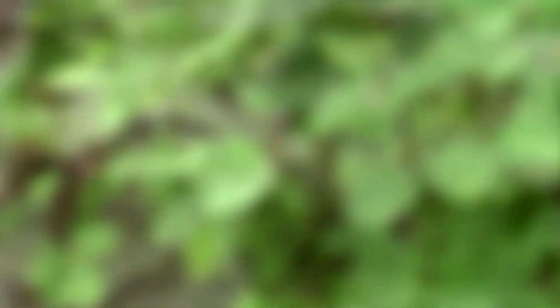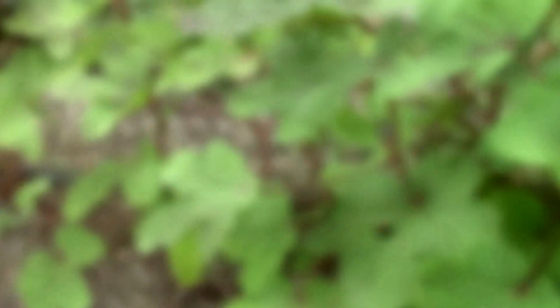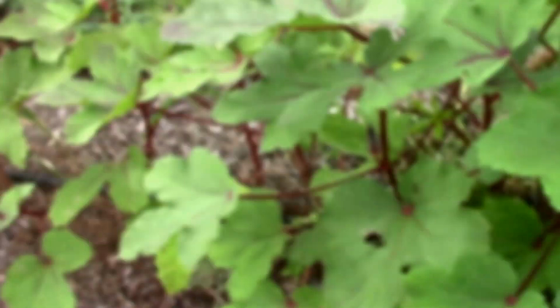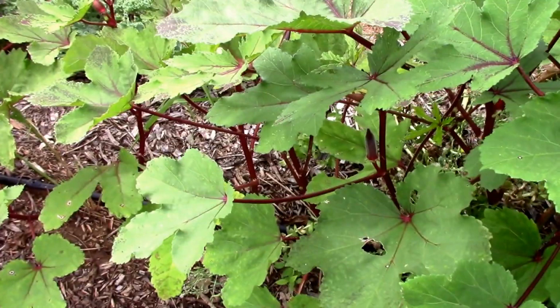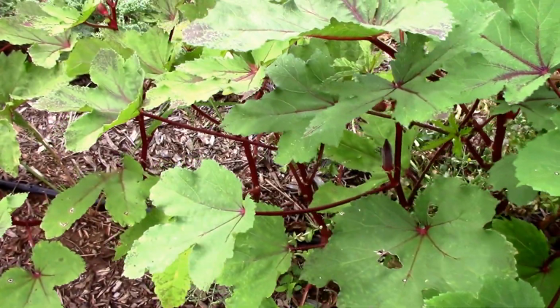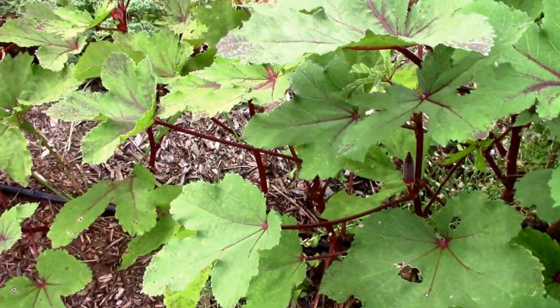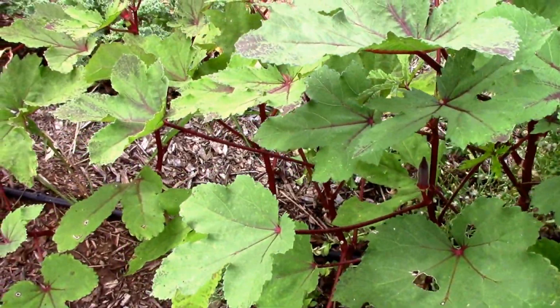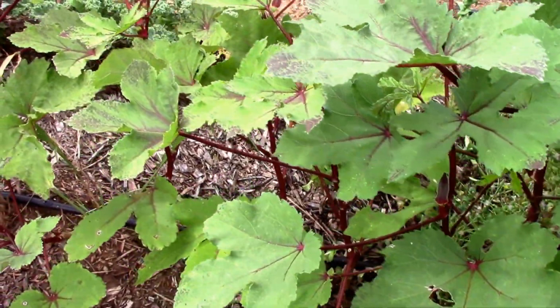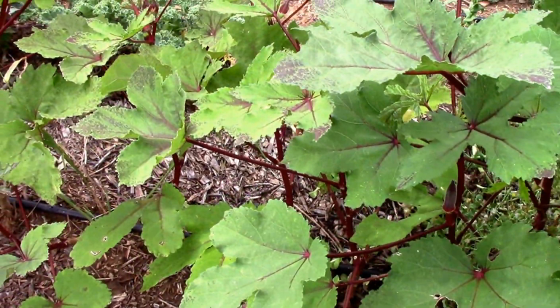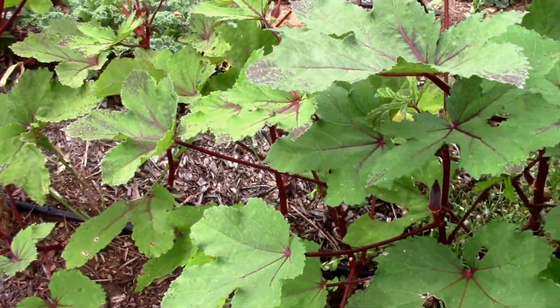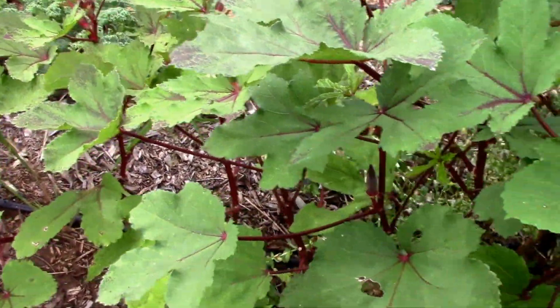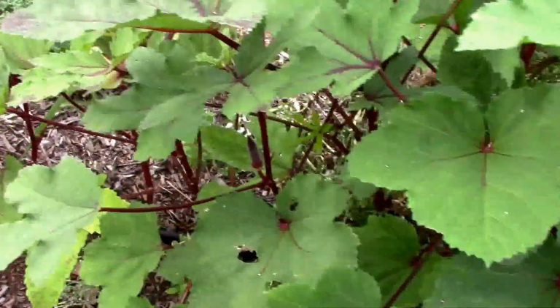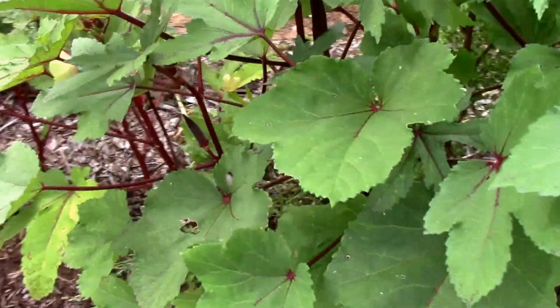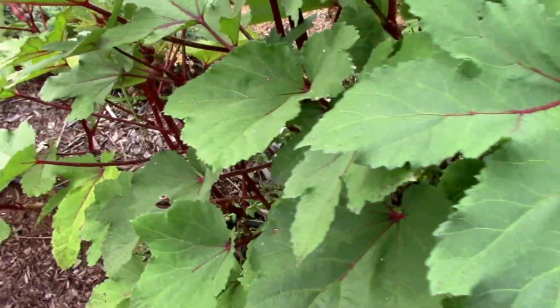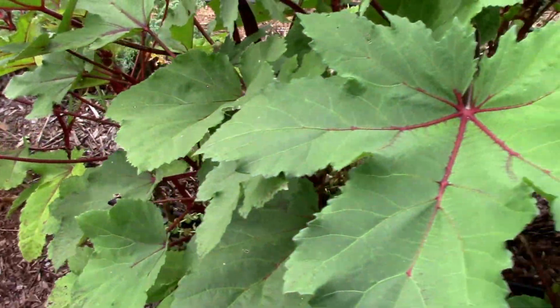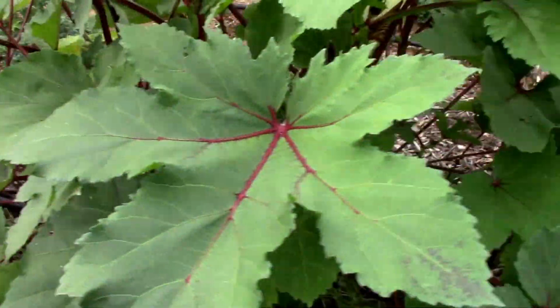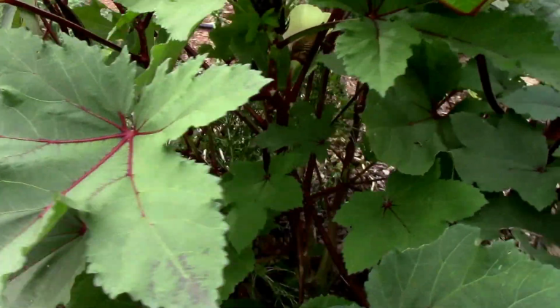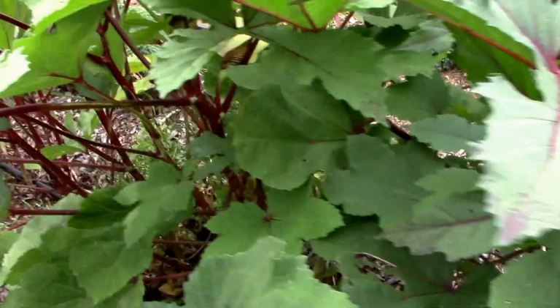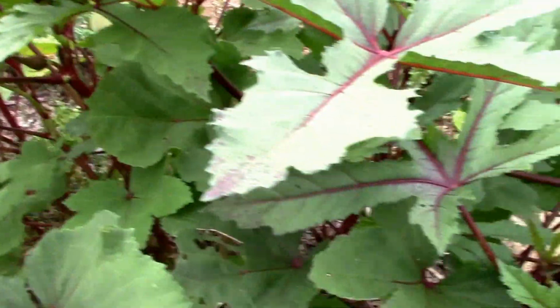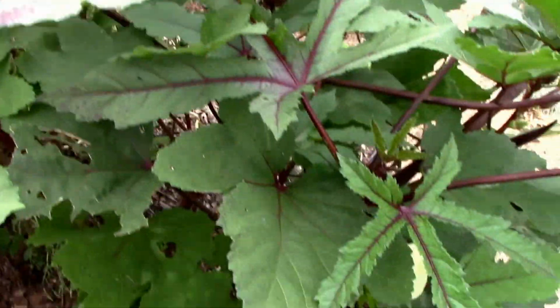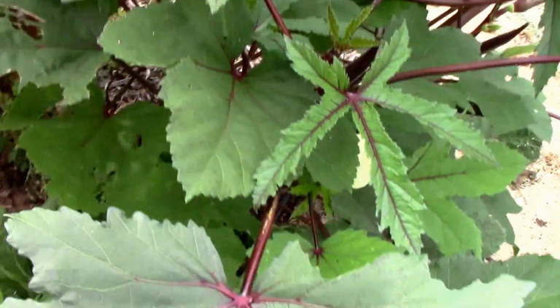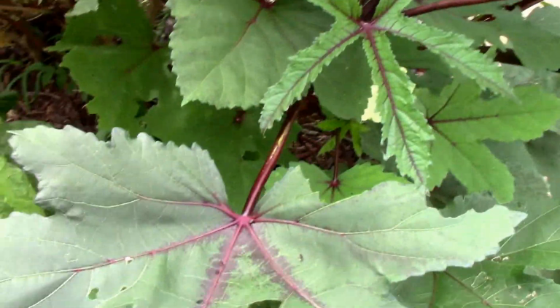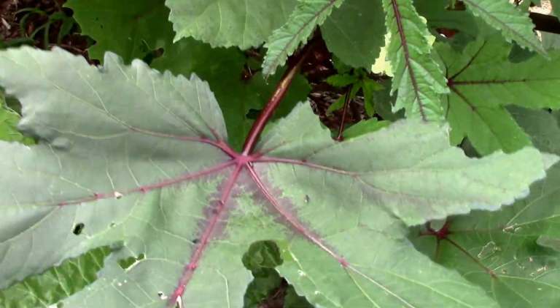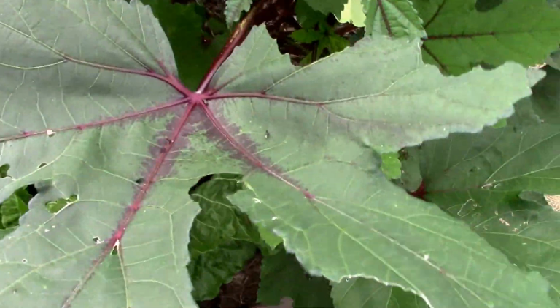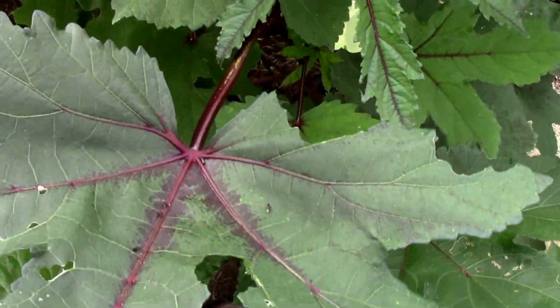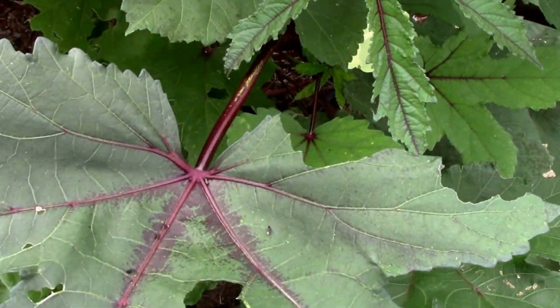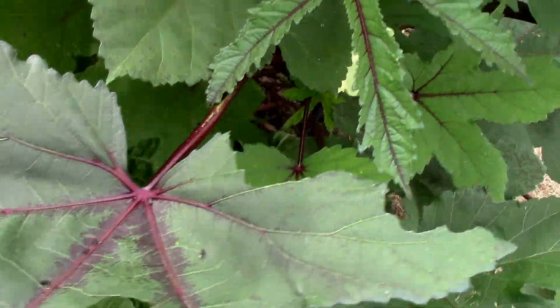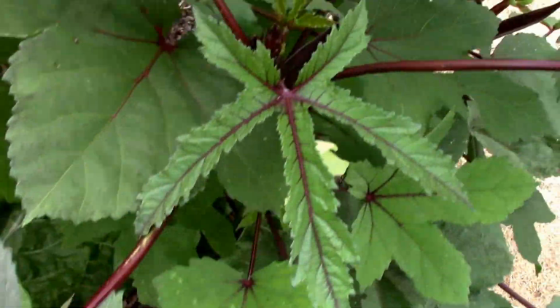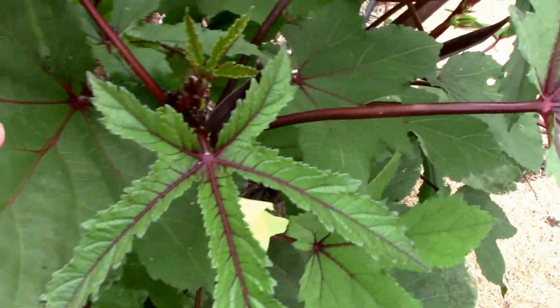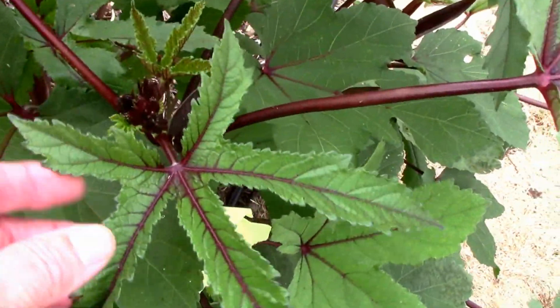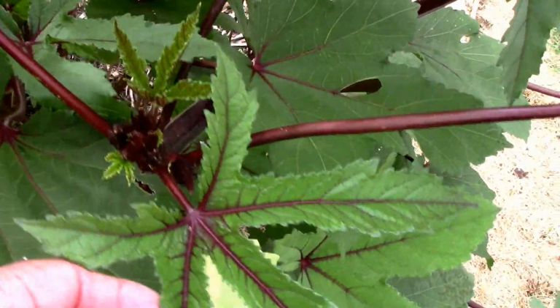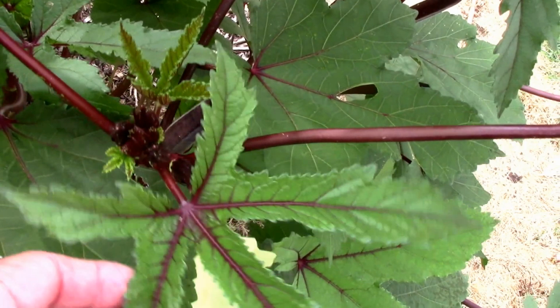The same is true with the red burgundy — it gets kind of yellowish towards the middle, and then as we come out towards the end we get that really dark green look with the more tropical reds.